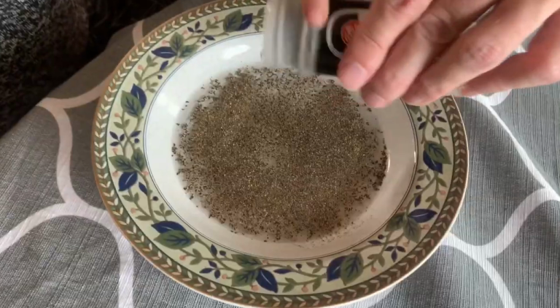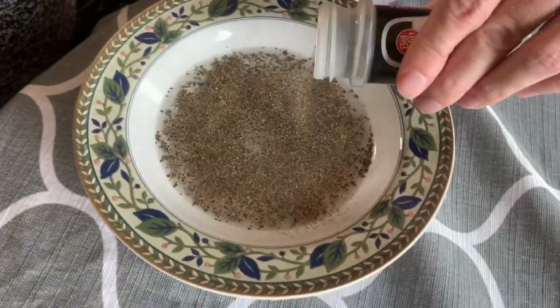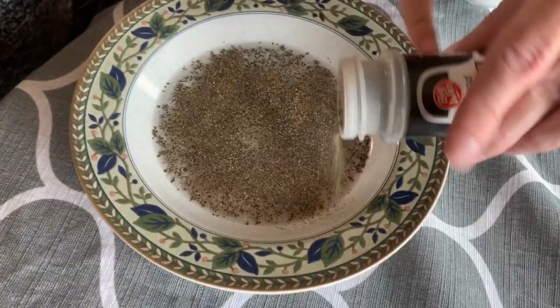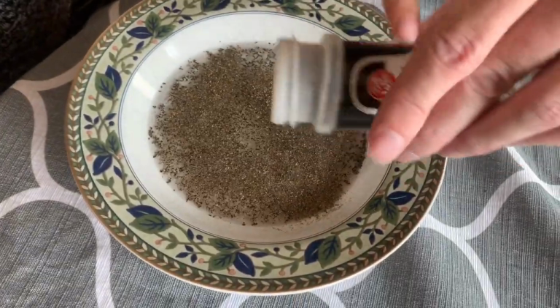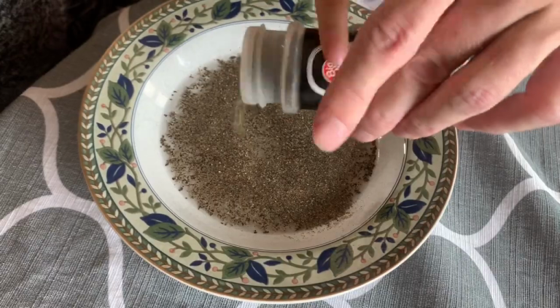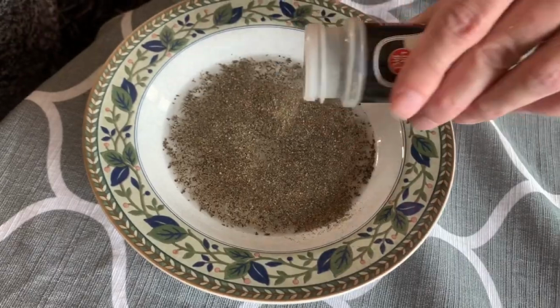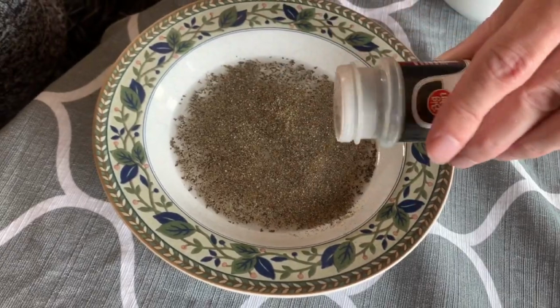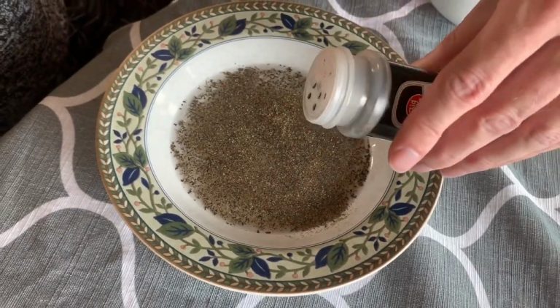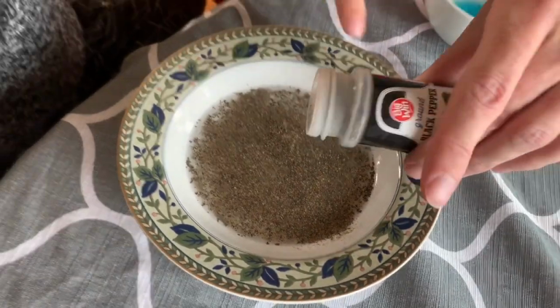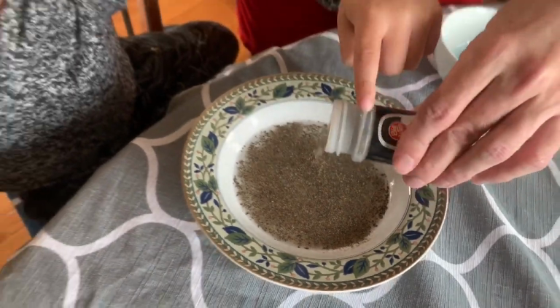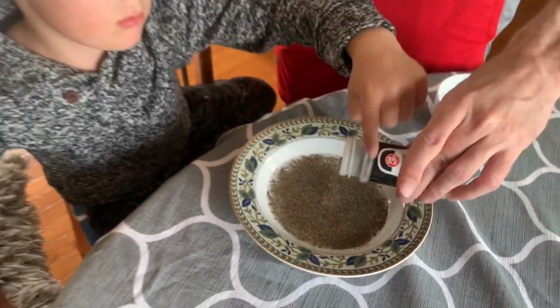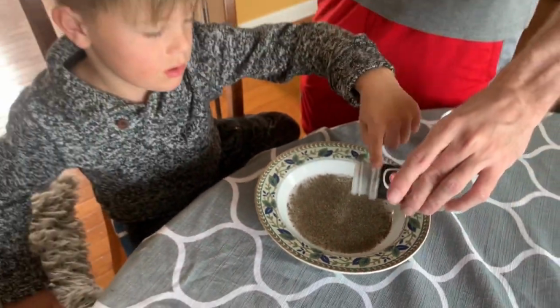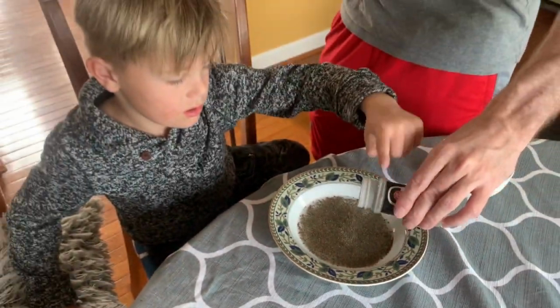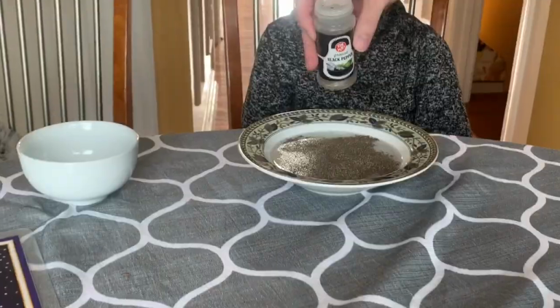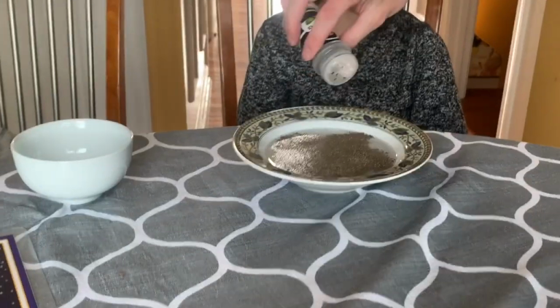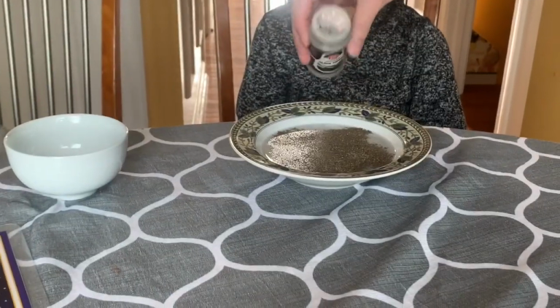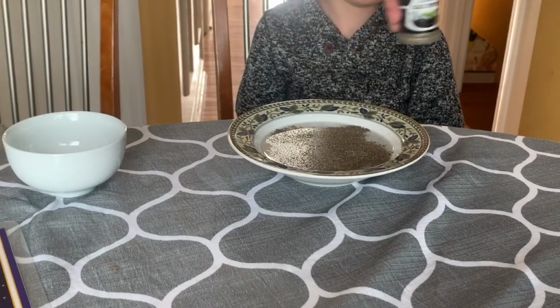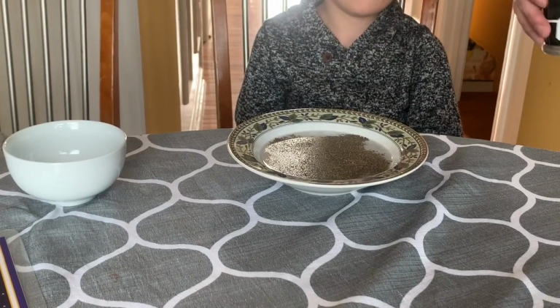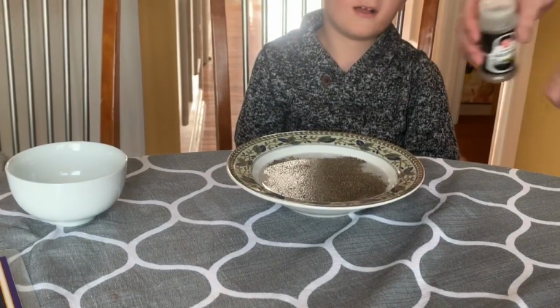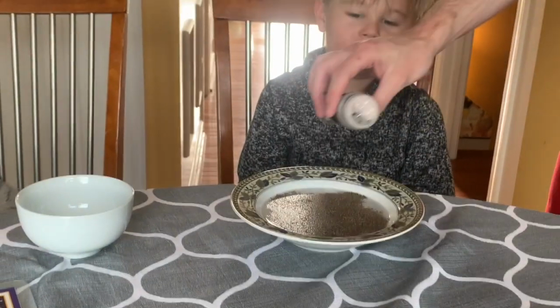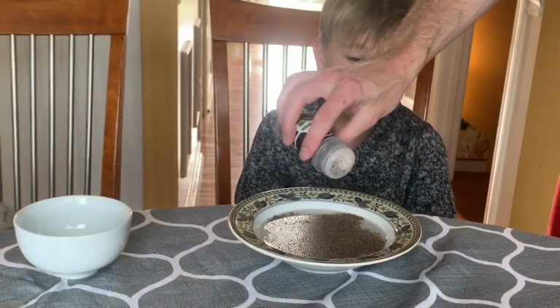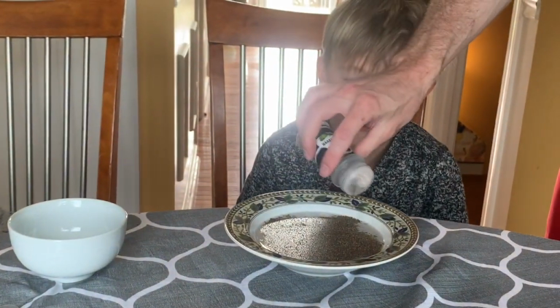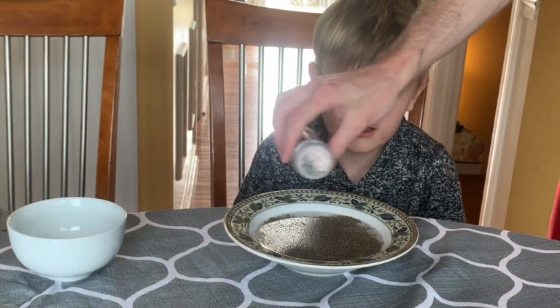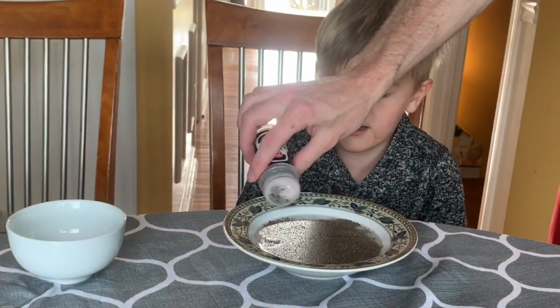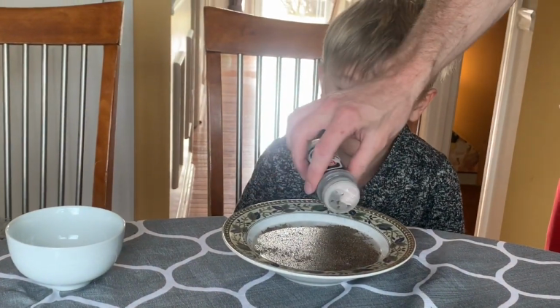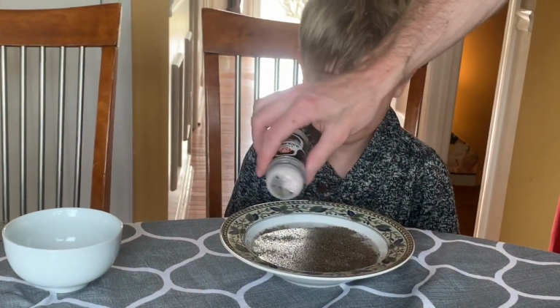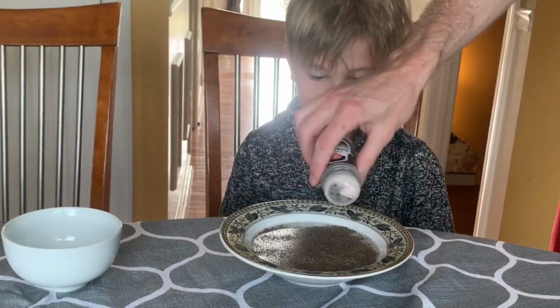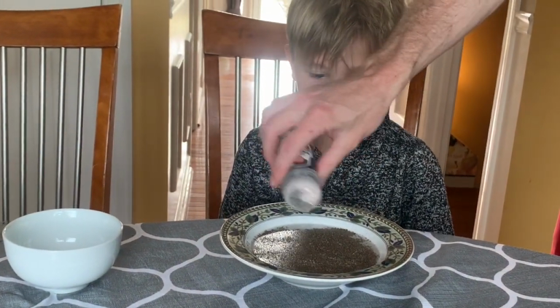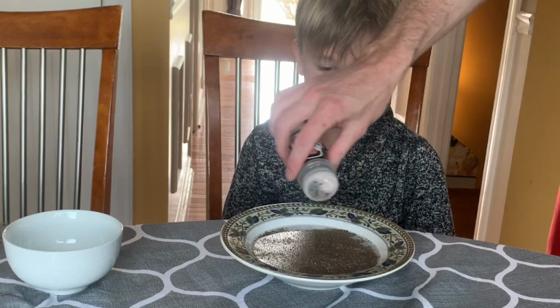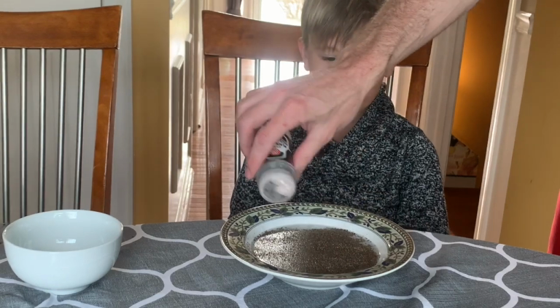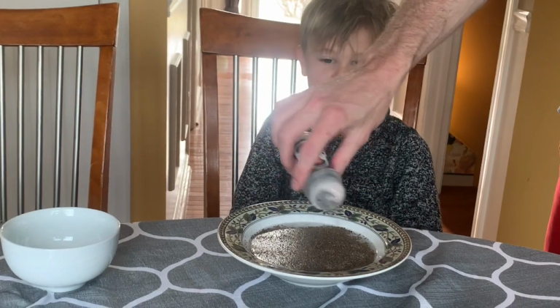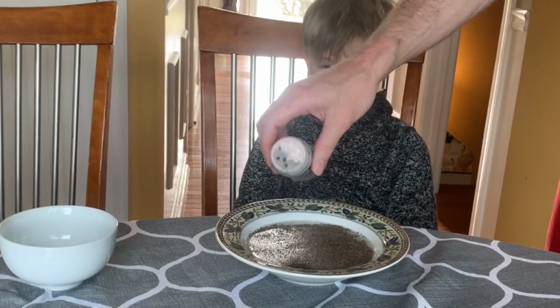Do a million! Okay, I think we've got a million germs in there. One, two, three. Look at all that dirt in there. Would you say it's covered in dirt now? Yeah.